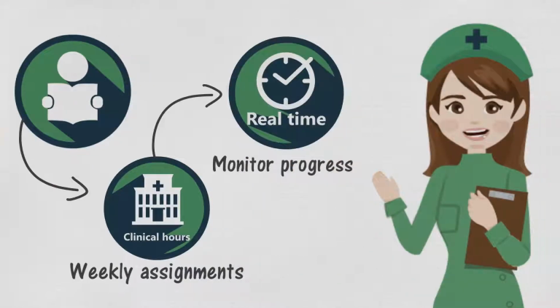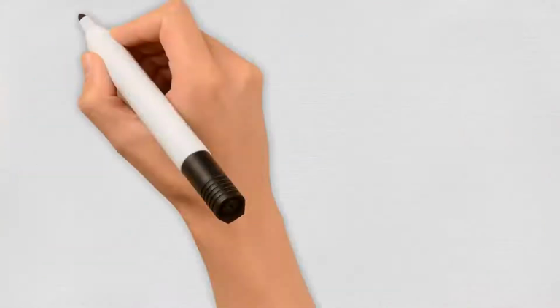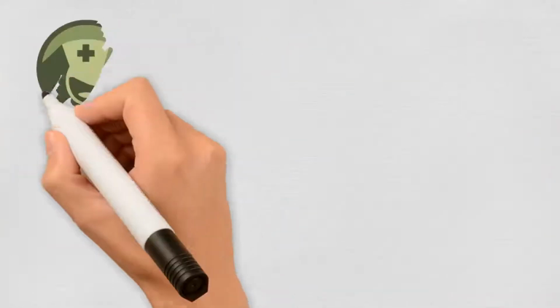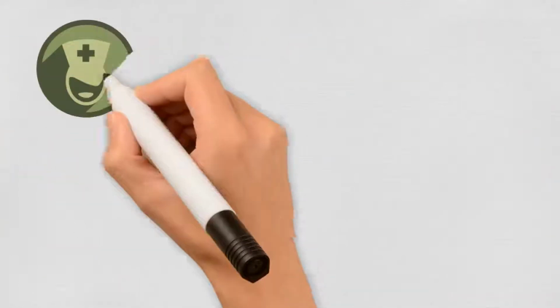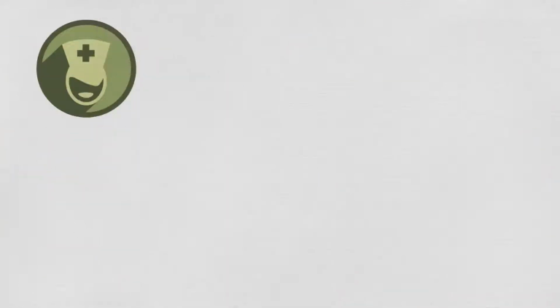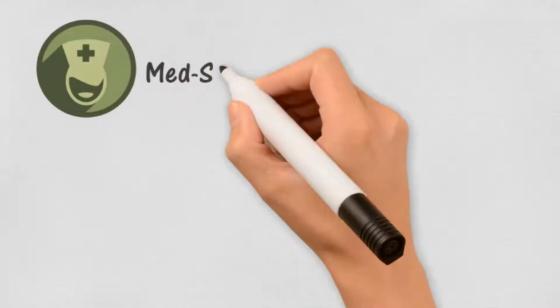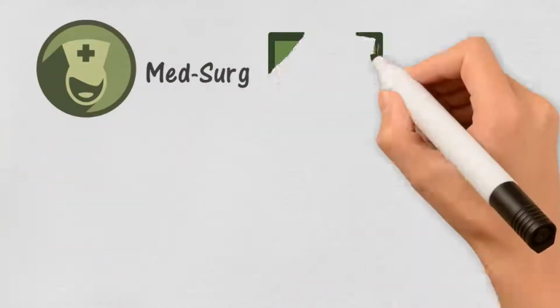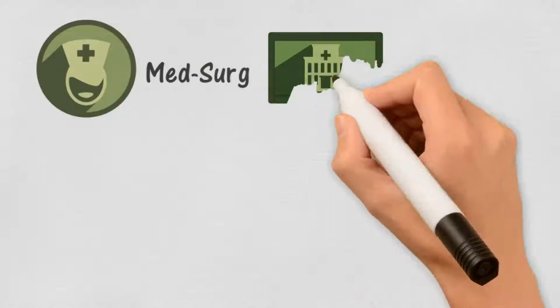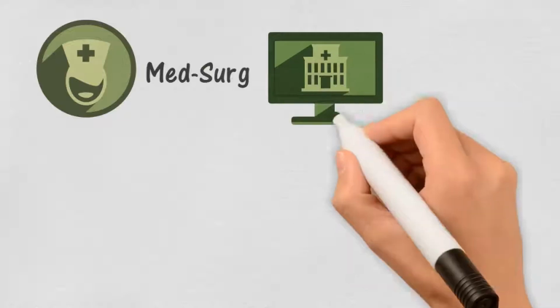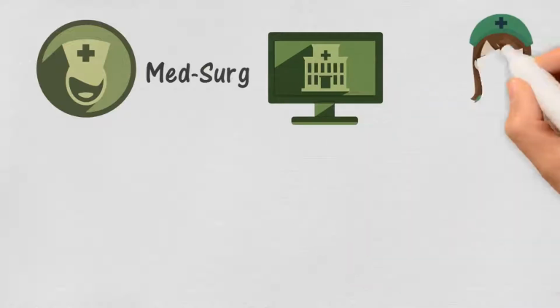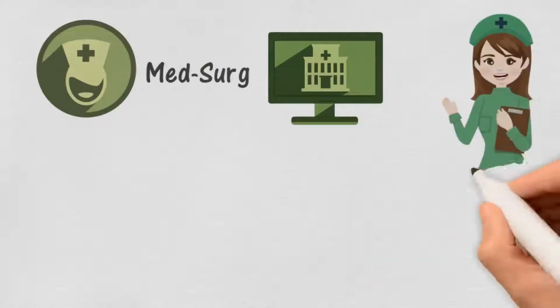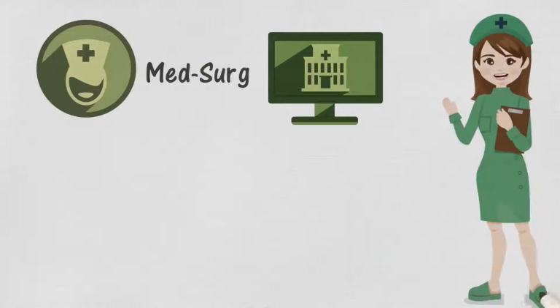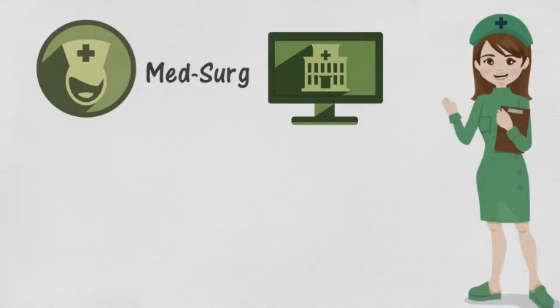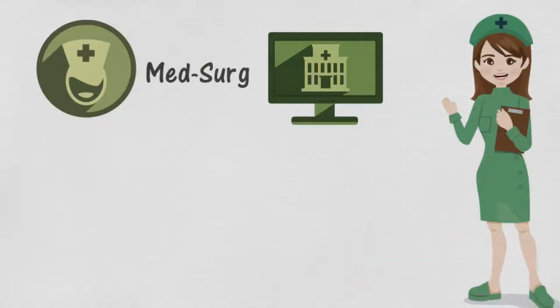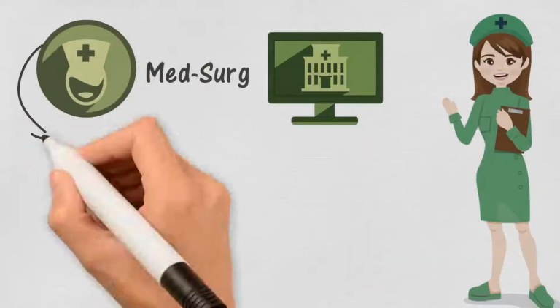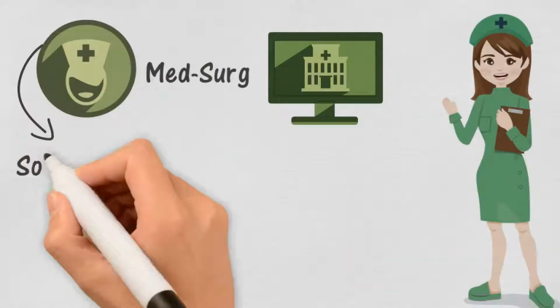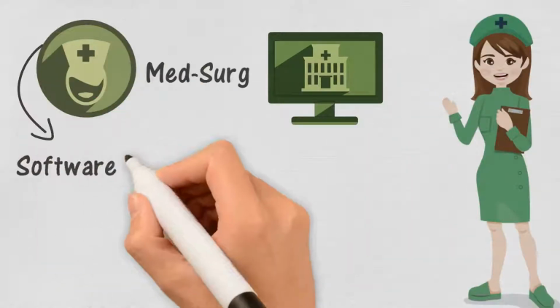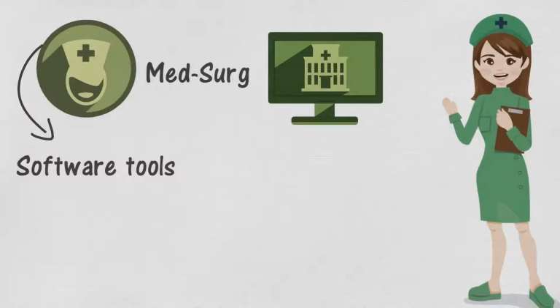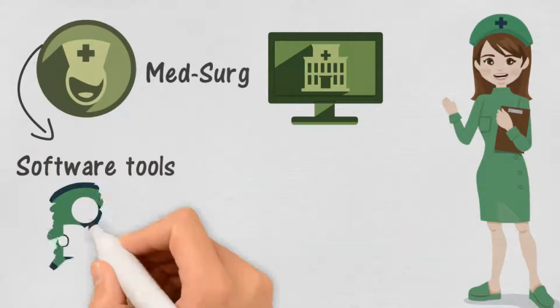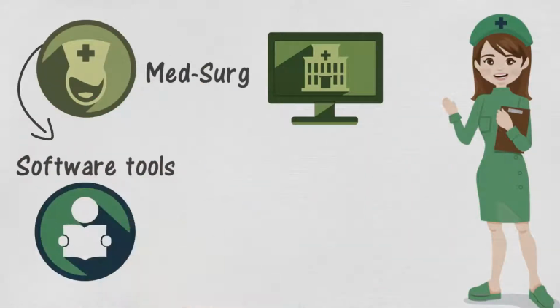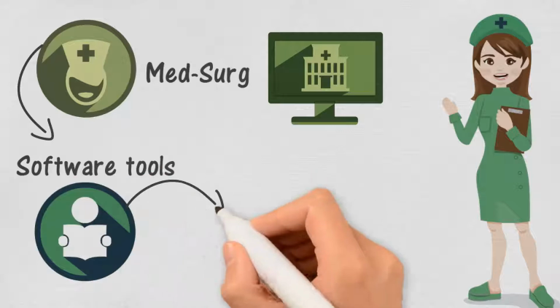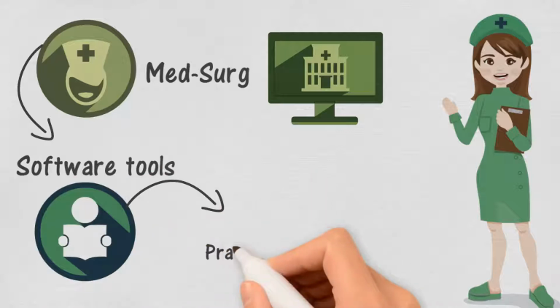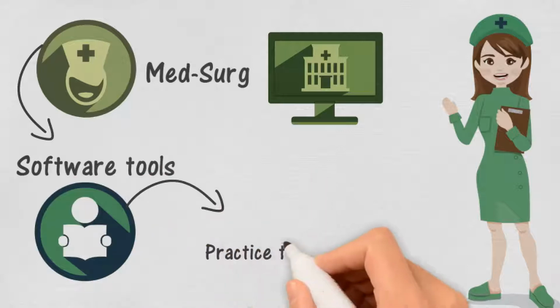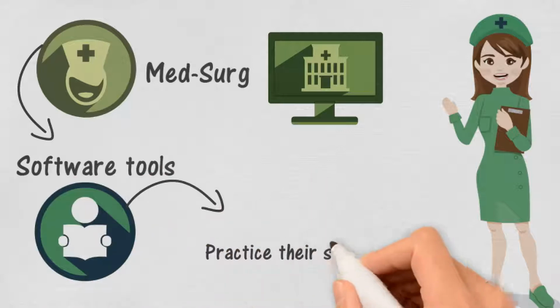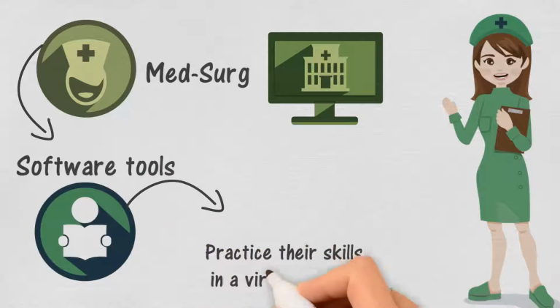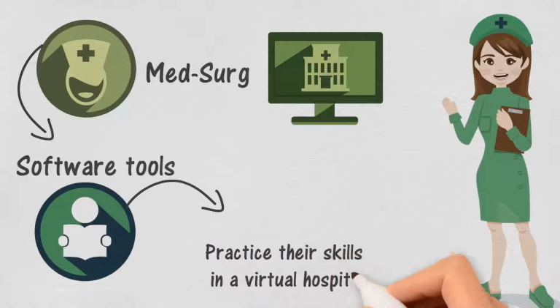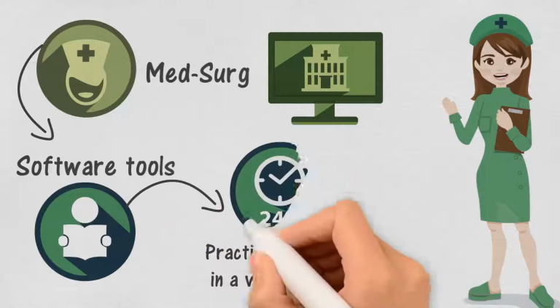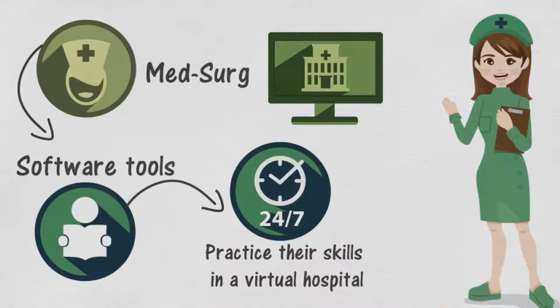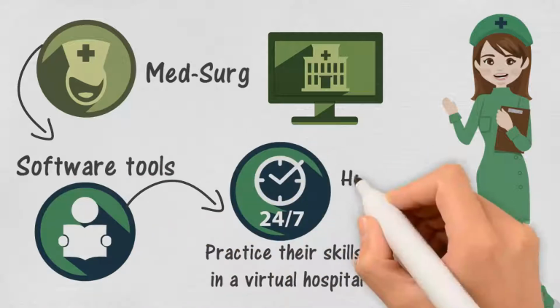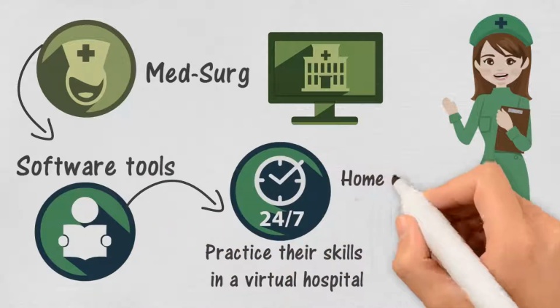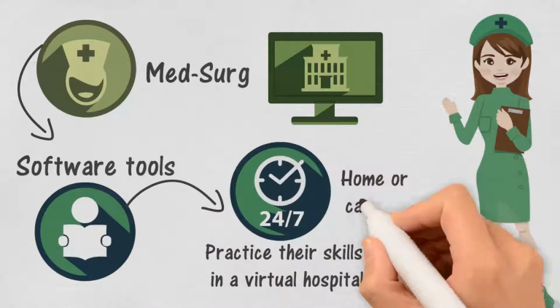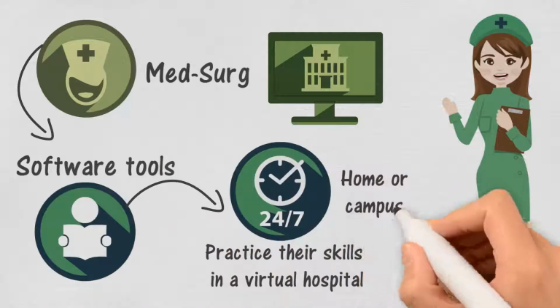Let us introduce MedSurg Virtual Clinicals. MedSurg Virtual Clinicals is one of our many software tools that allow participants to practice their skills in a virtual hospital 24-7 from home or on campus.